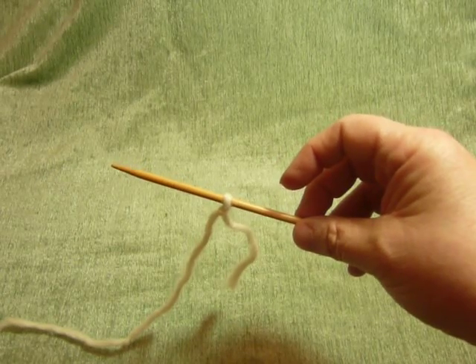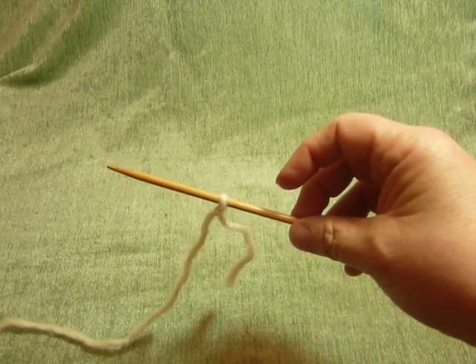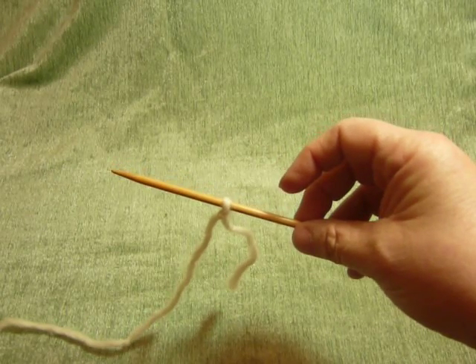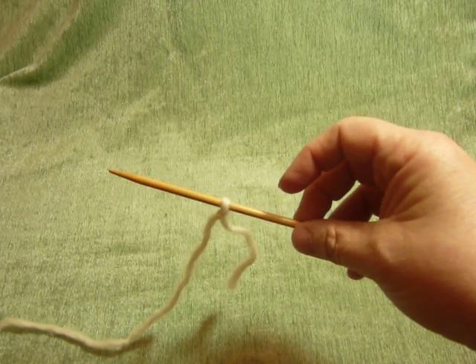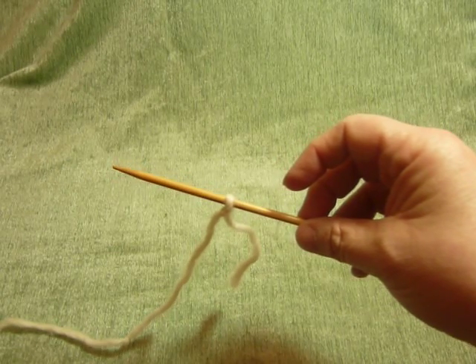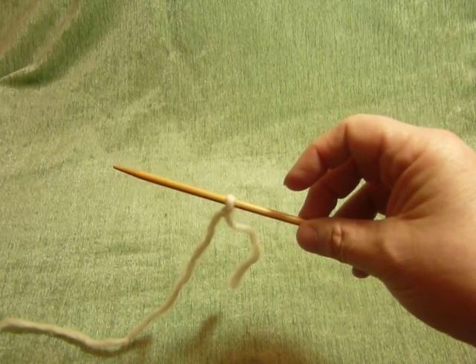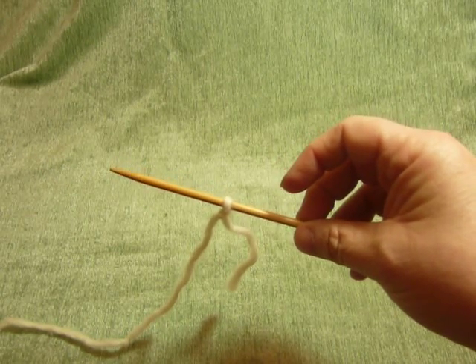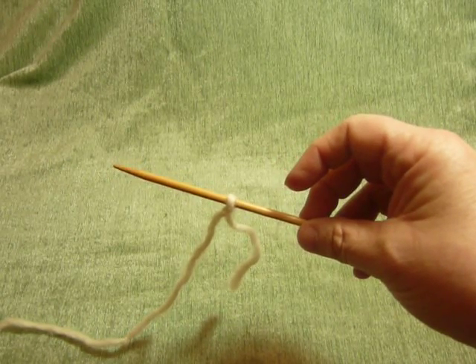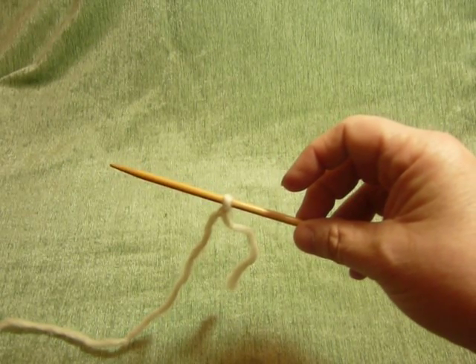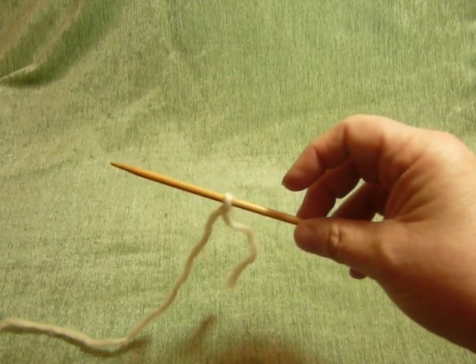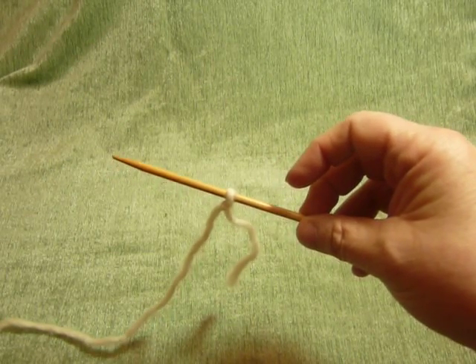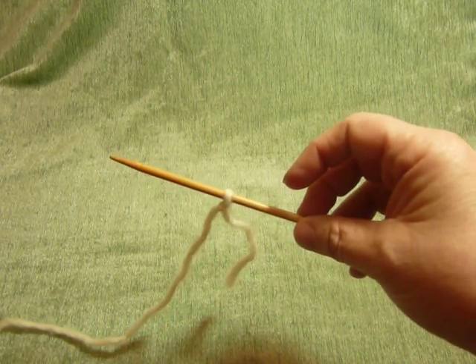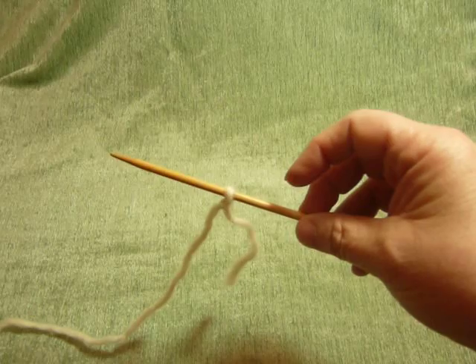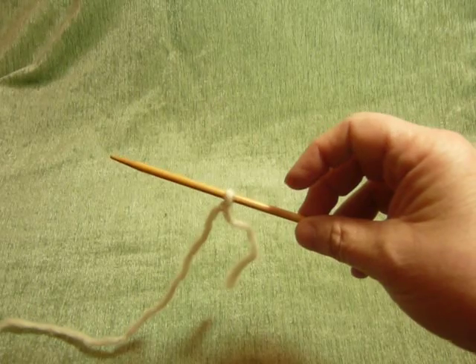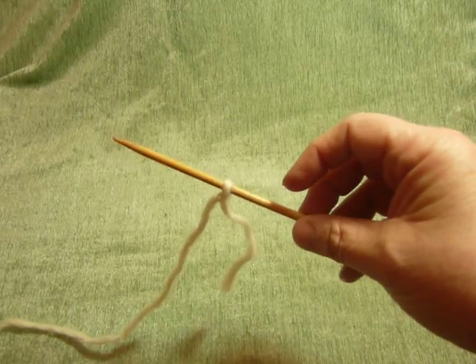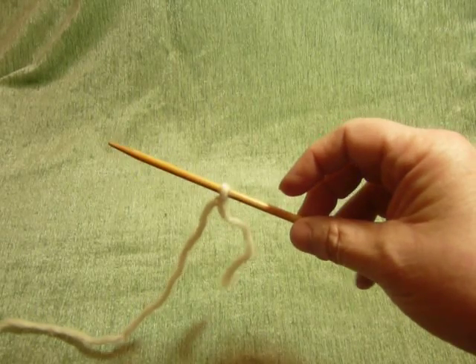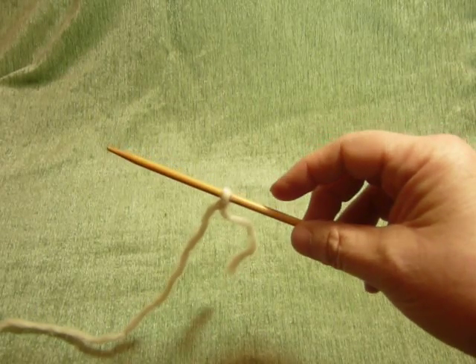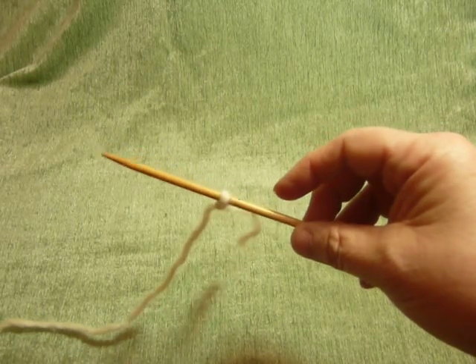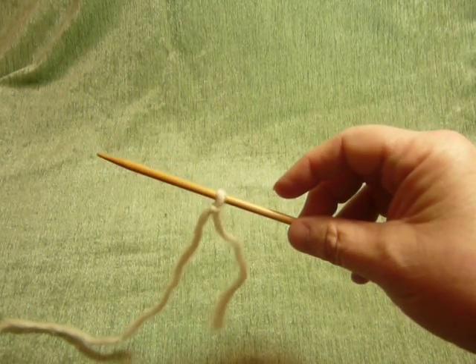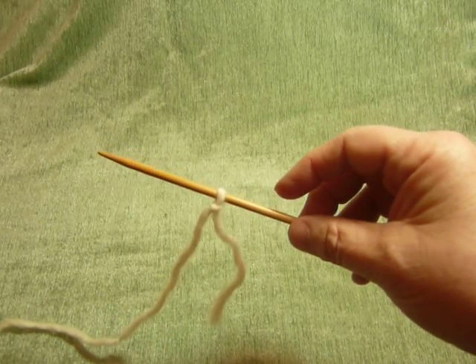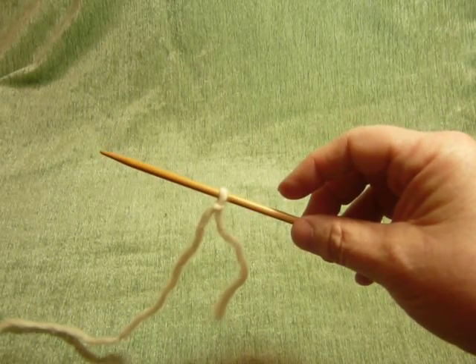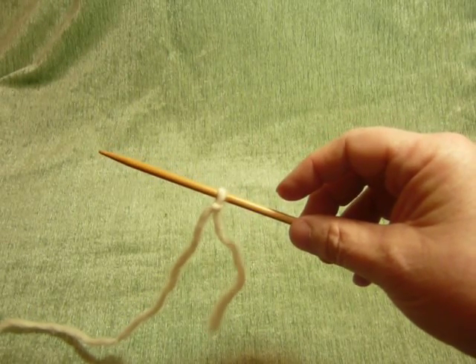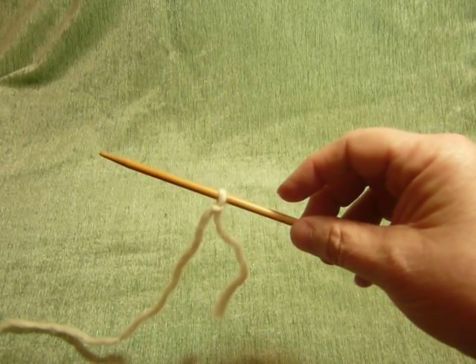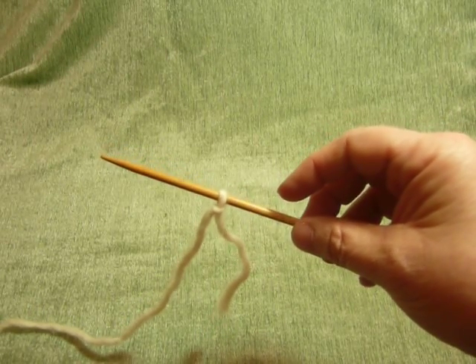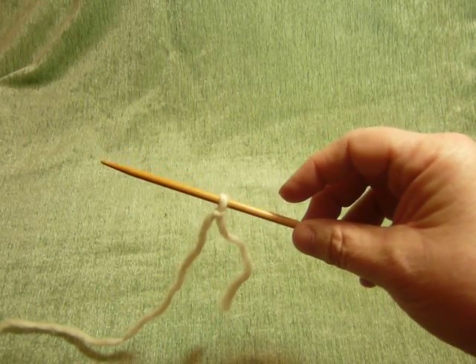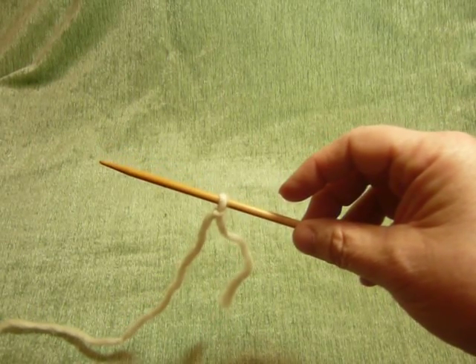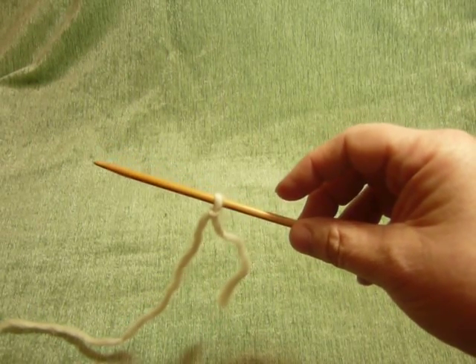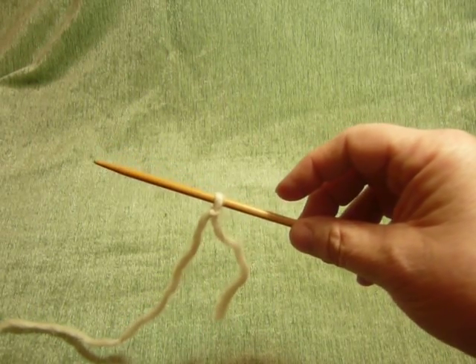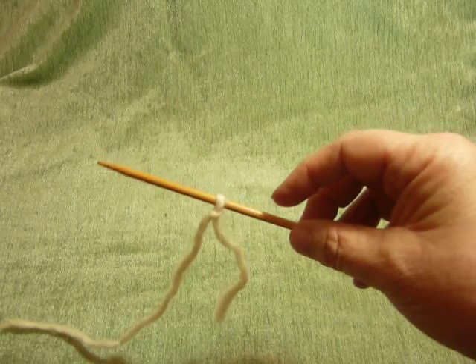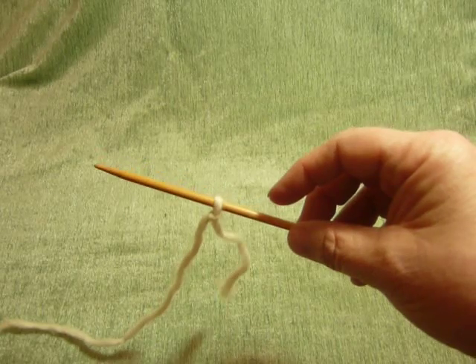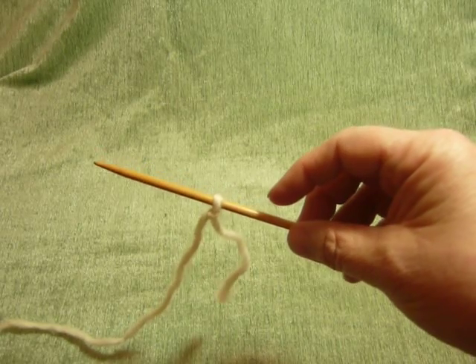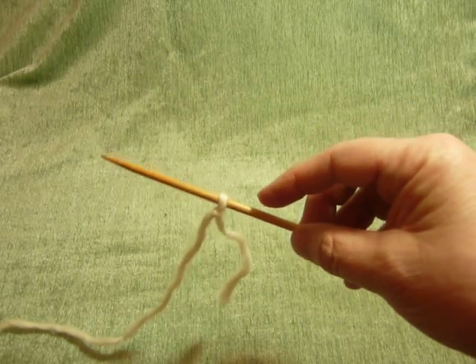The slipknot cast-on doesn't require a long tail — you can start right at the very end of the yarn. Begin by putting a slipknot onto your needle.